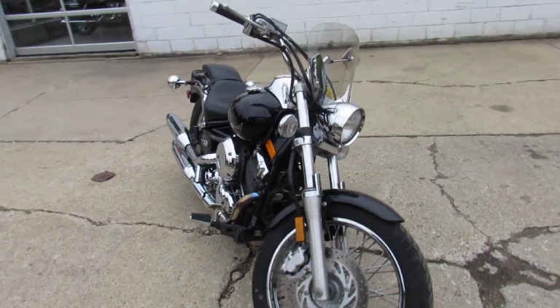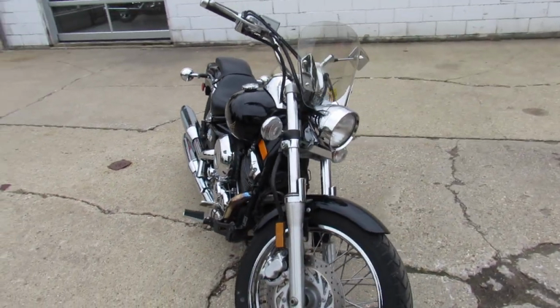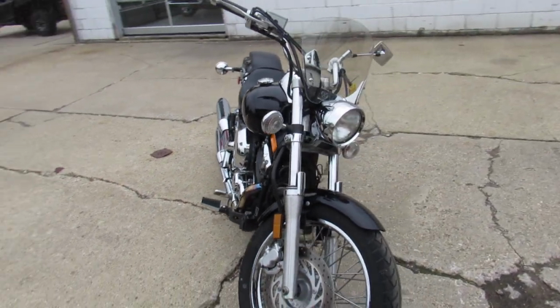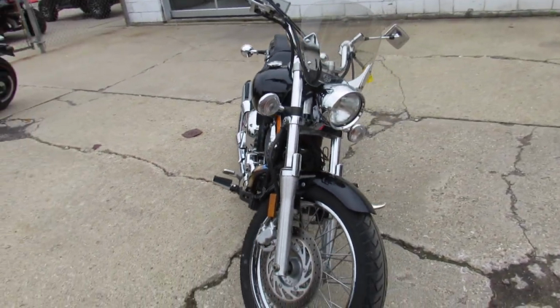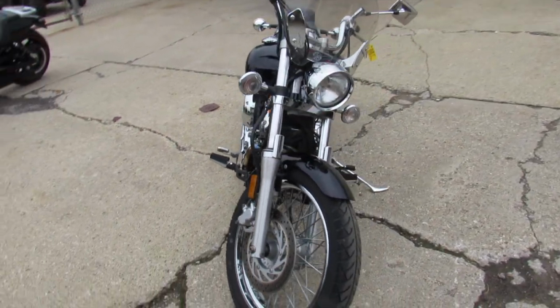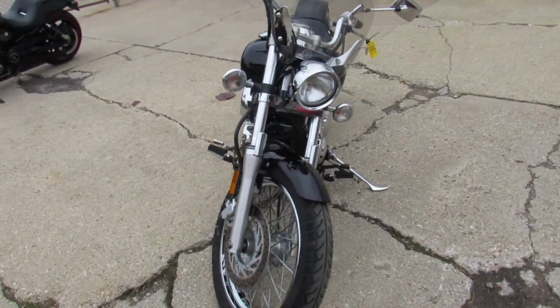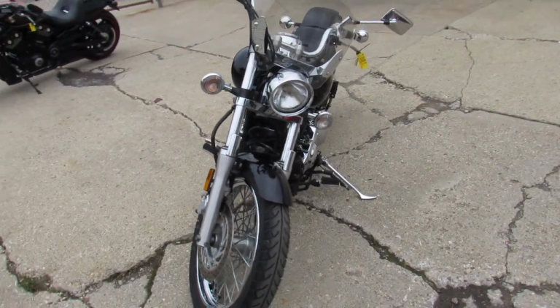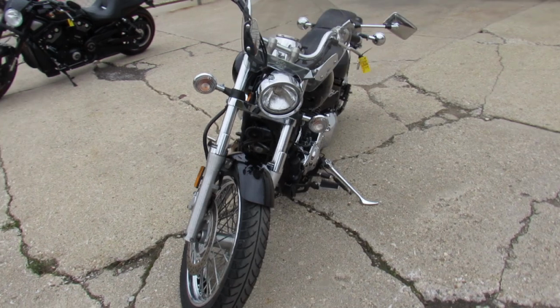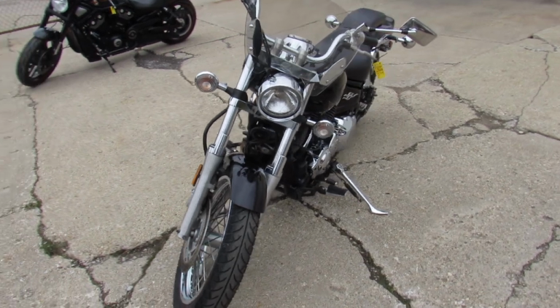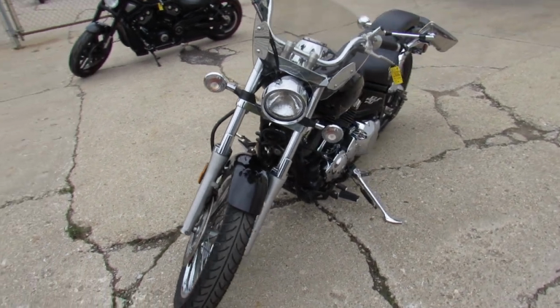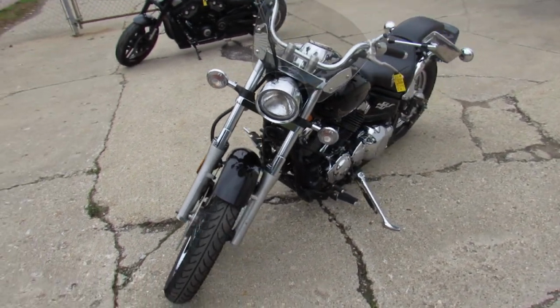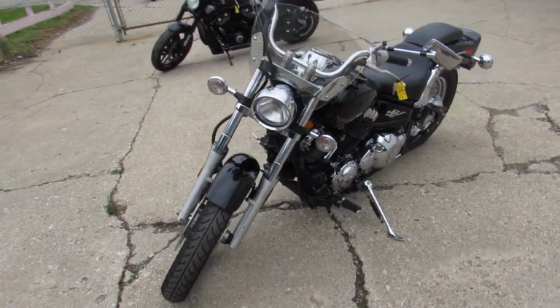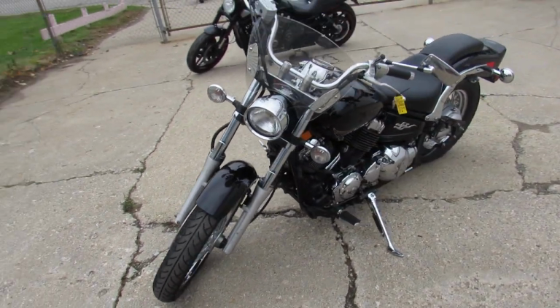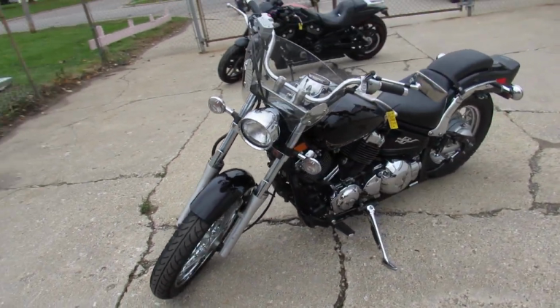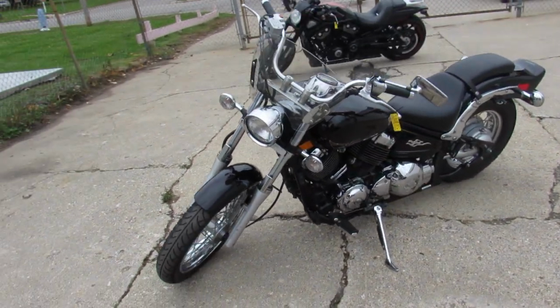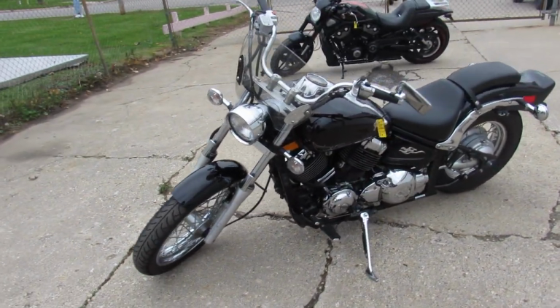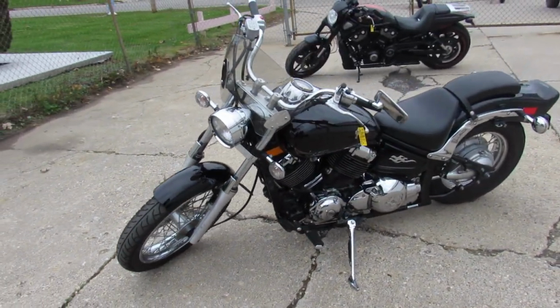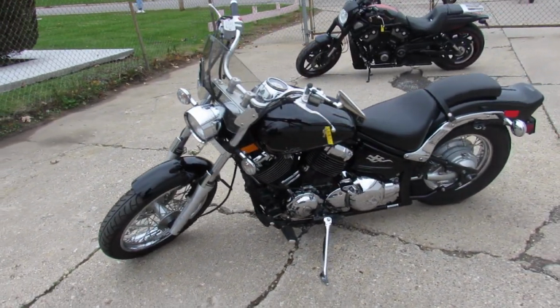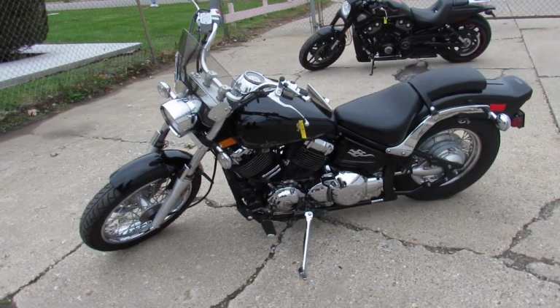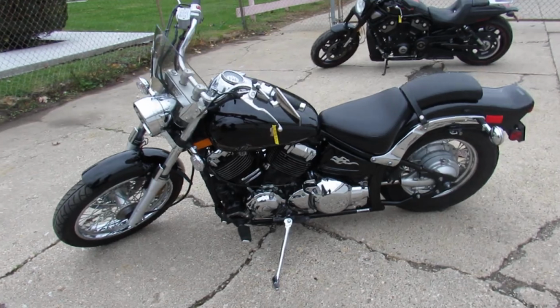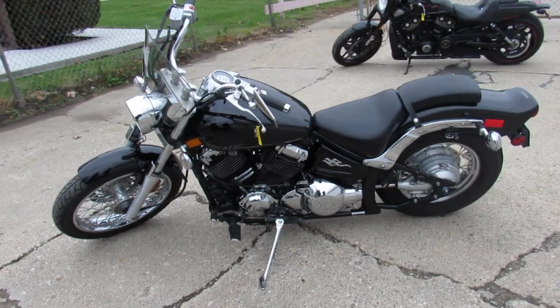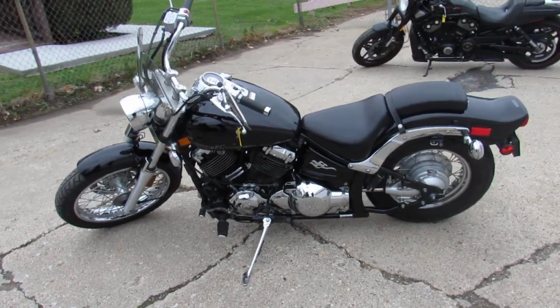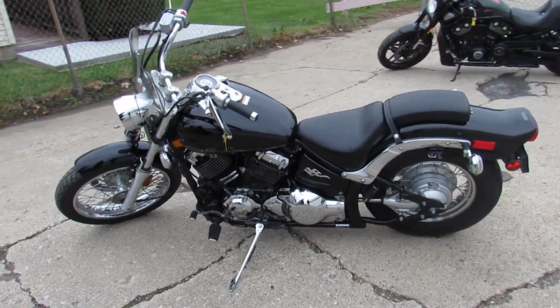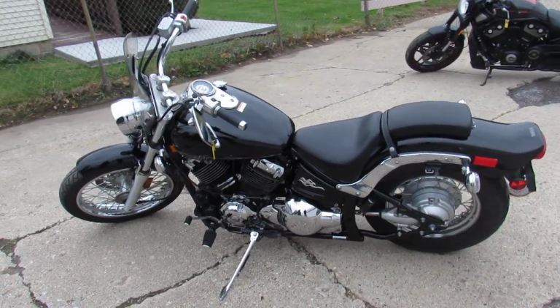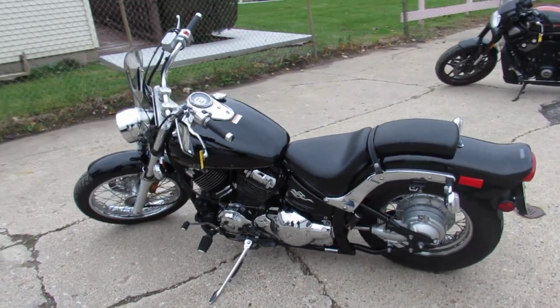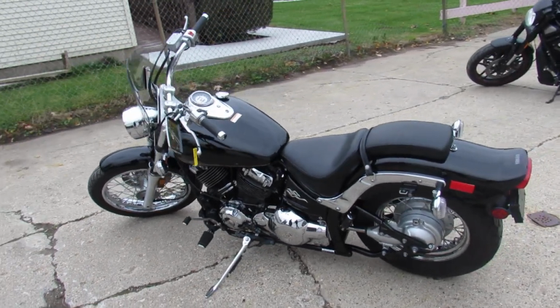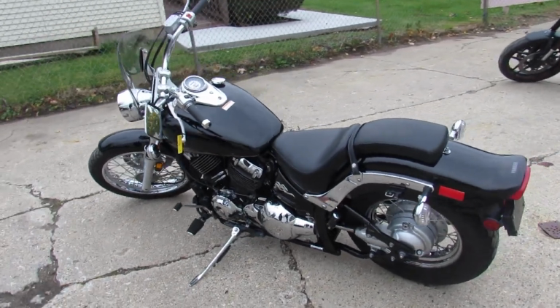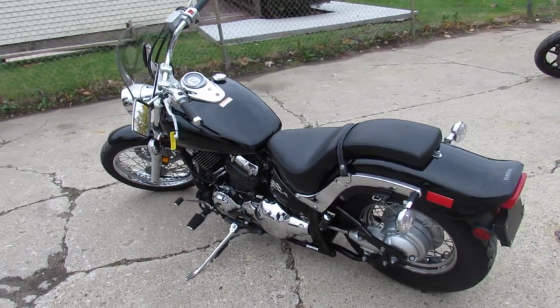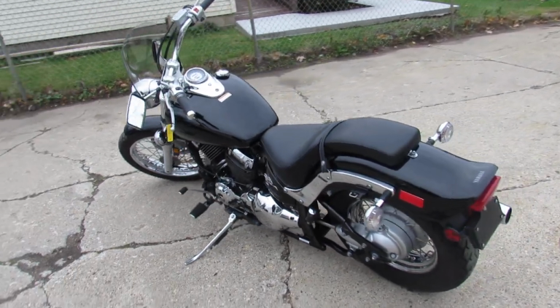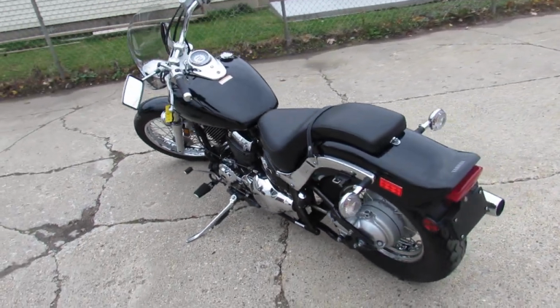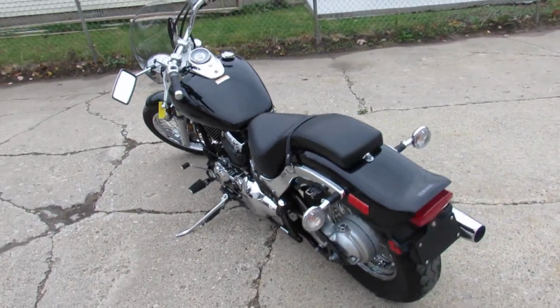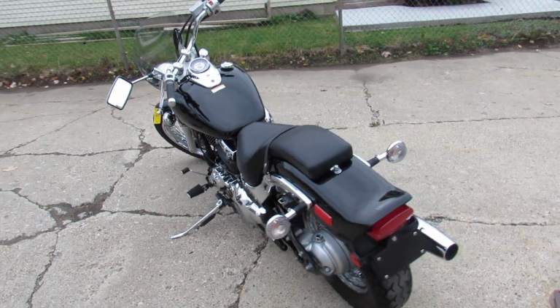This one here is a 2013 Raven Edition 650 V-Star. It's only got 9,038 miles. It's in great condition — the paint and chrome shine like new. Just serviced at a factory authorized Yamaha dealership. All the fluids have been changed, guys.